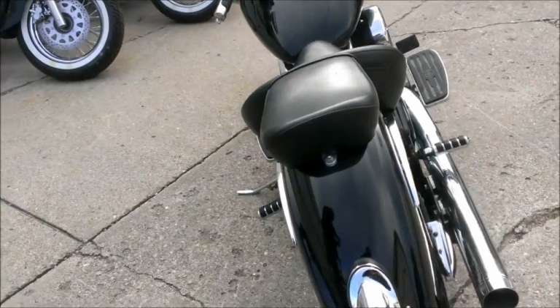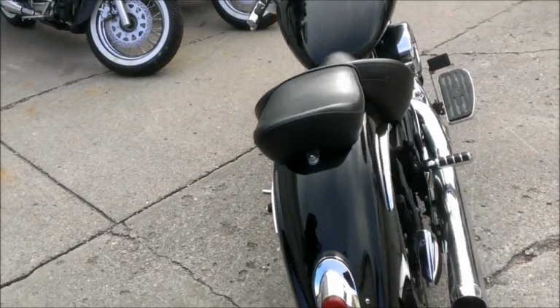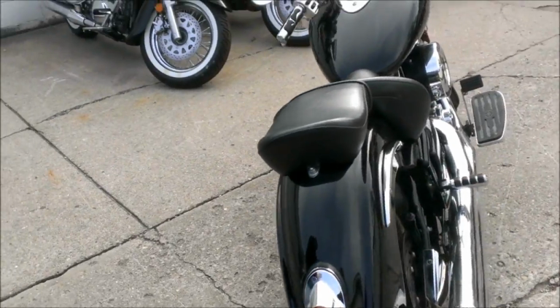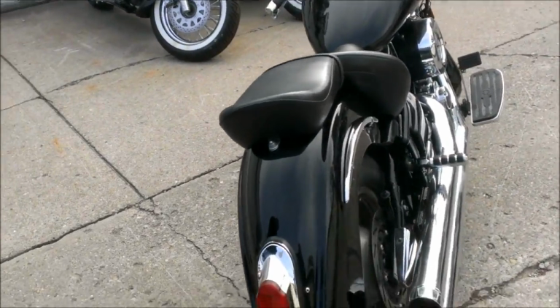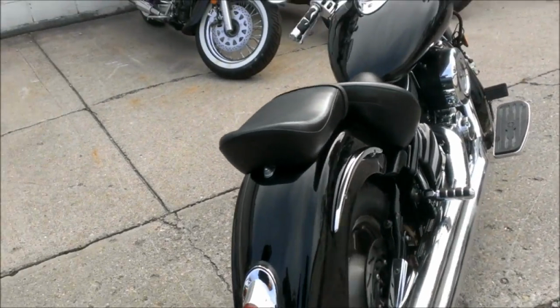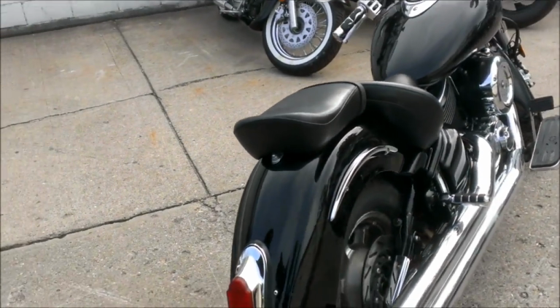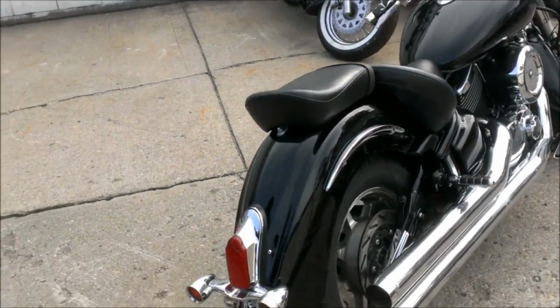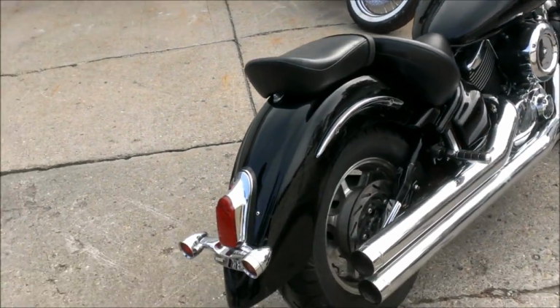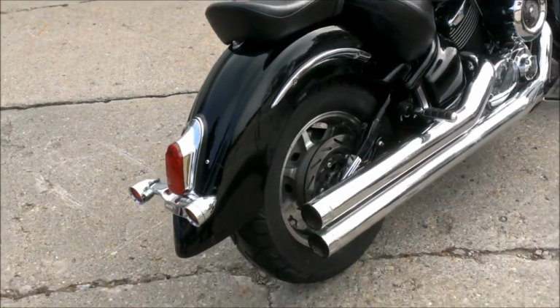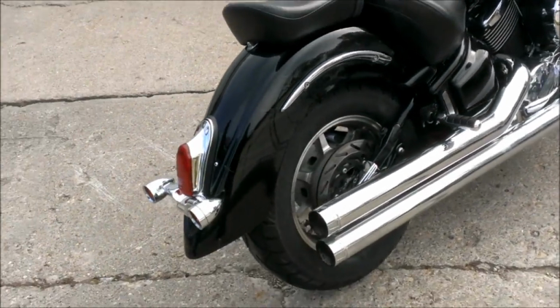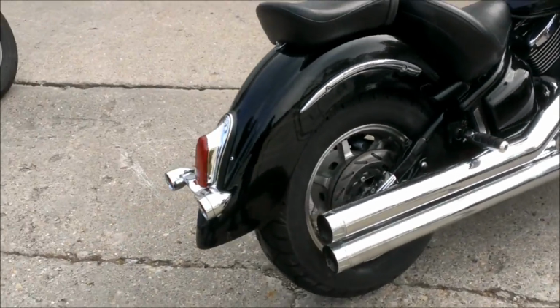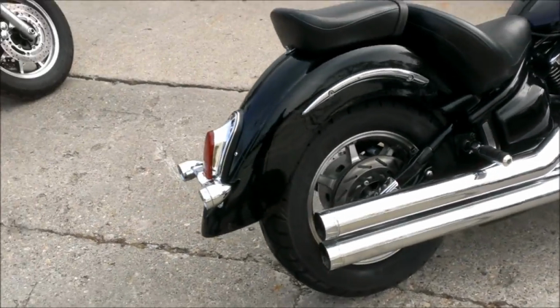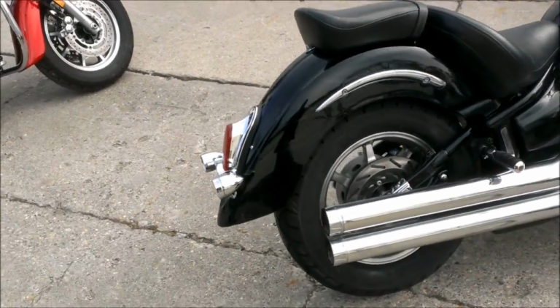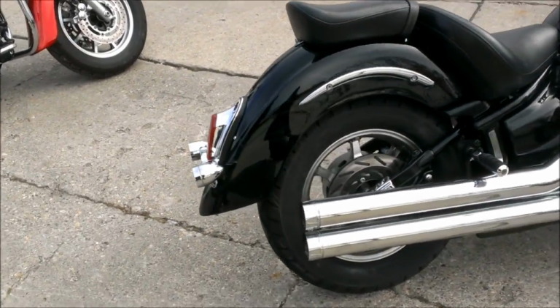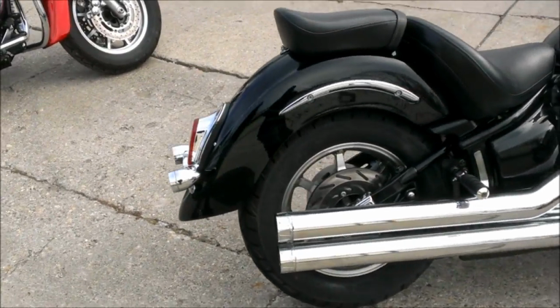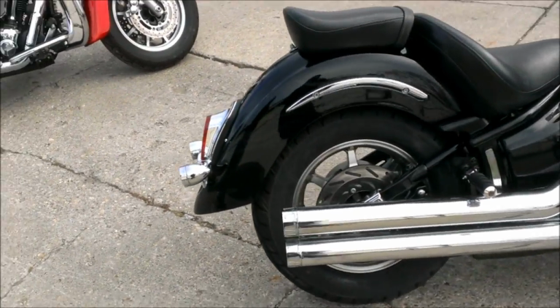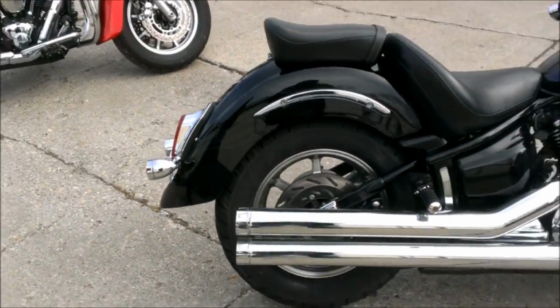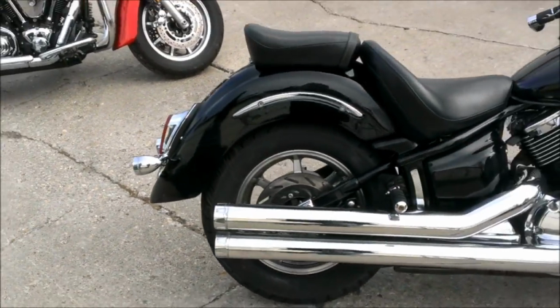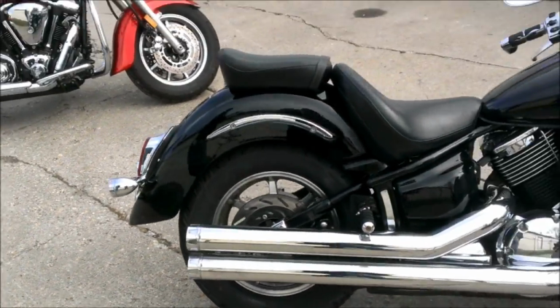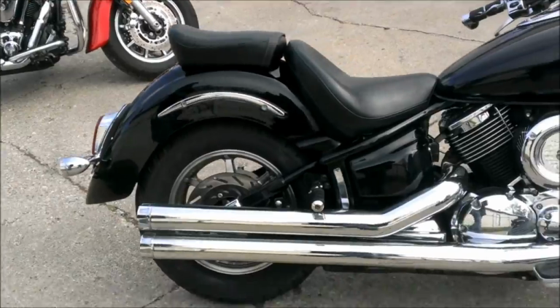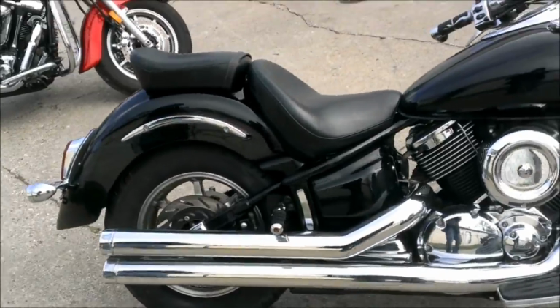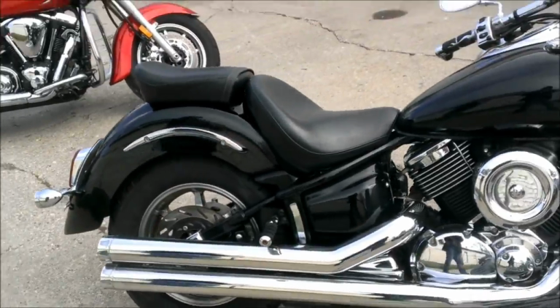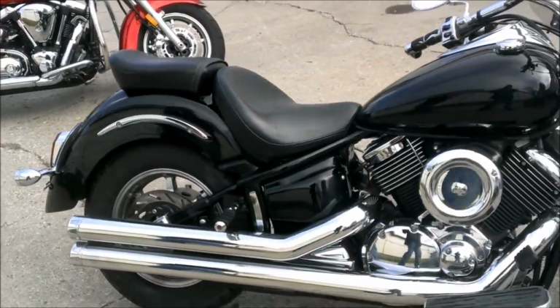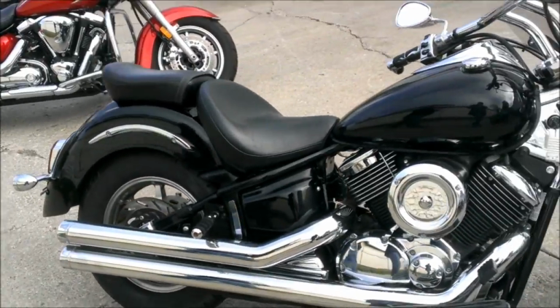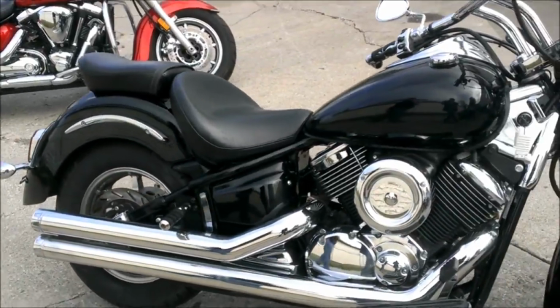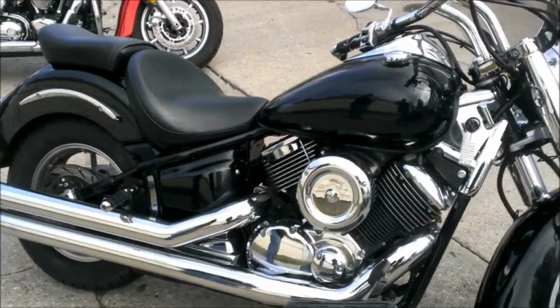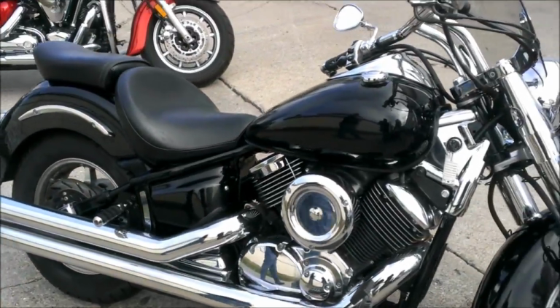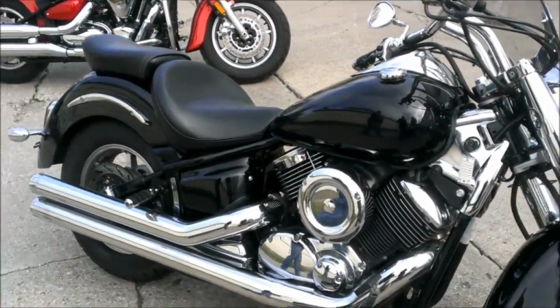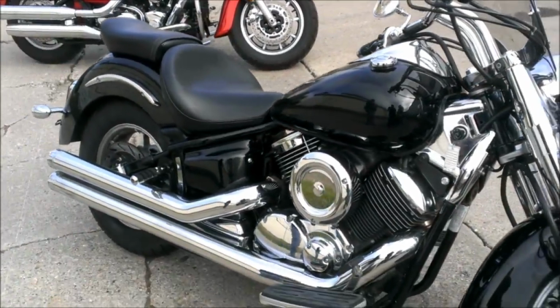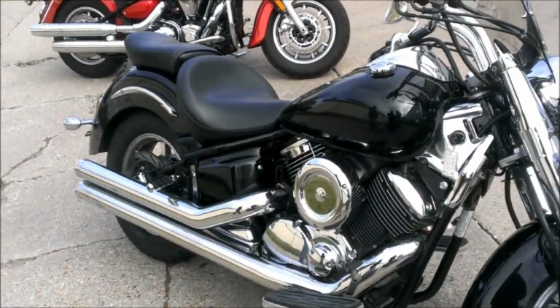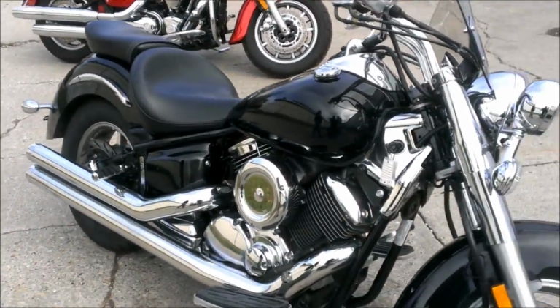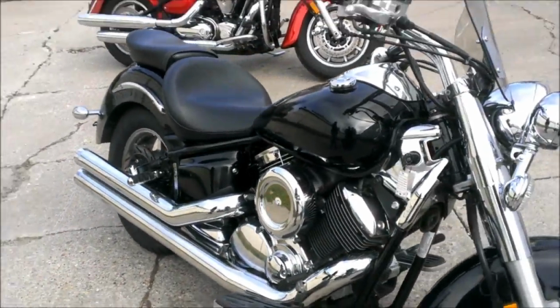Just serviced at an authorized Yamaha dealer, inspected, all fluids changed, and includes a 6-month warranty. What are you waiting for? Great bike for only $49.99.